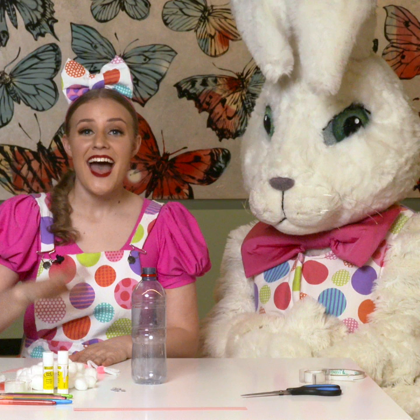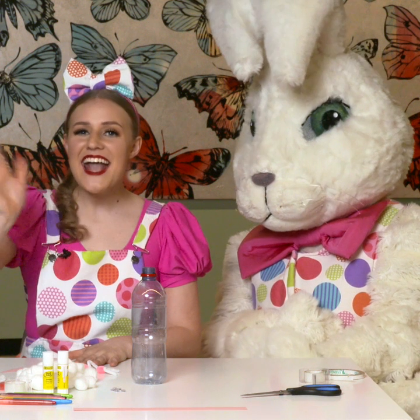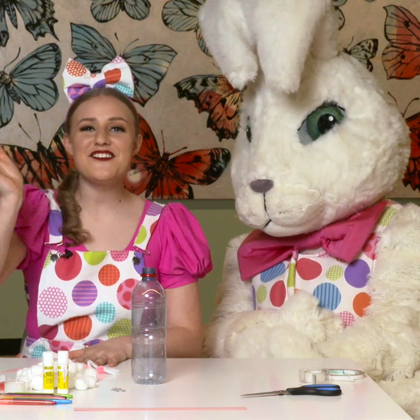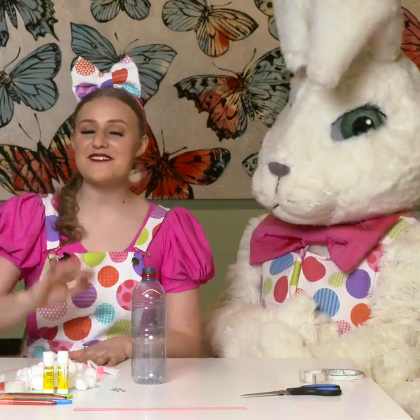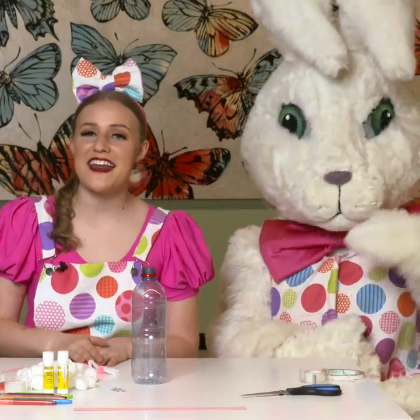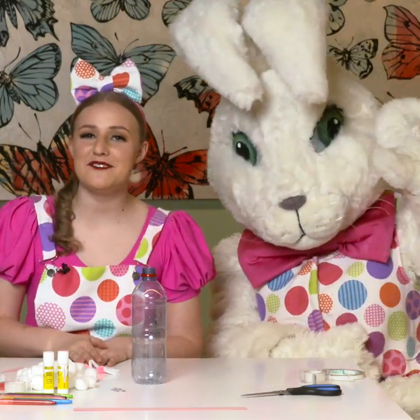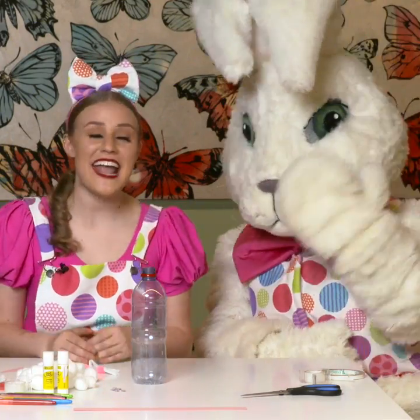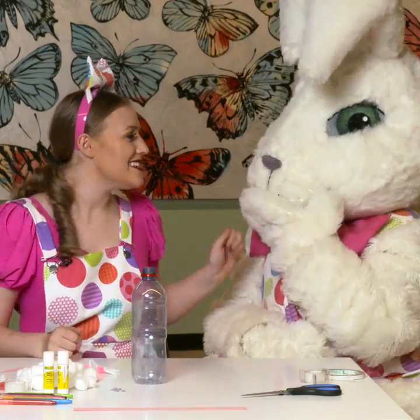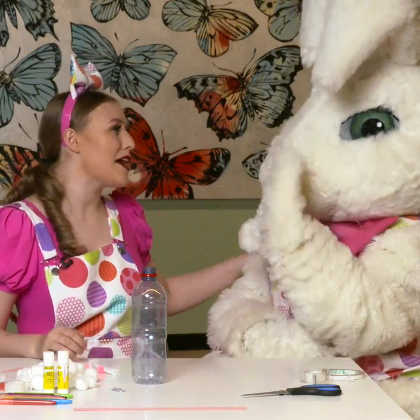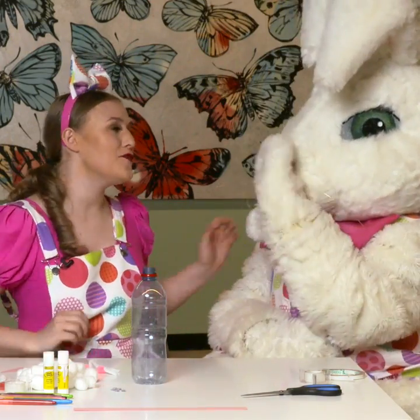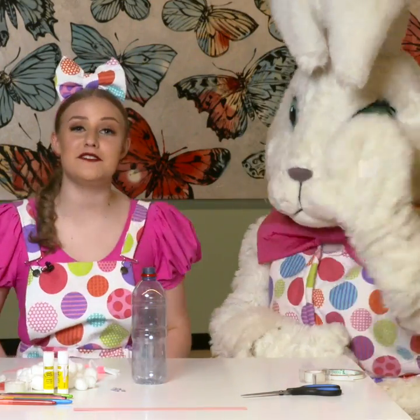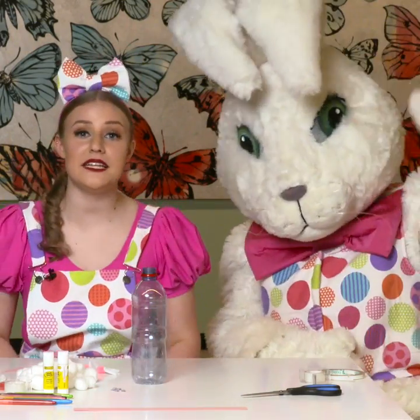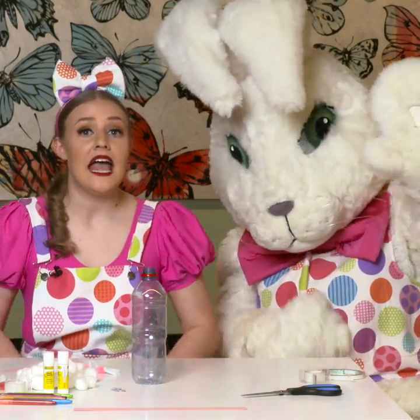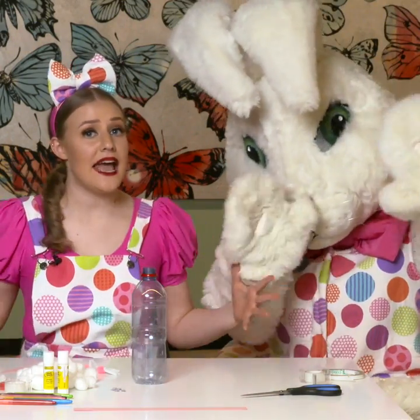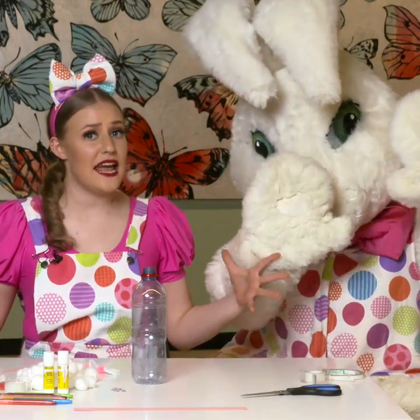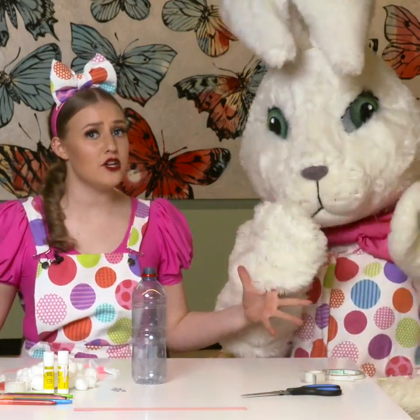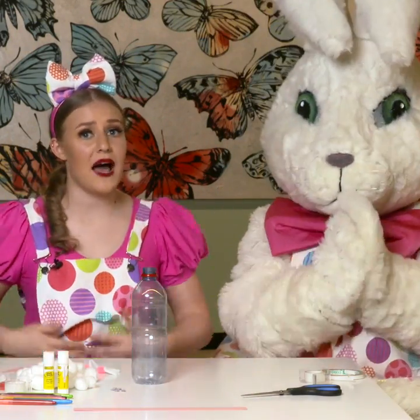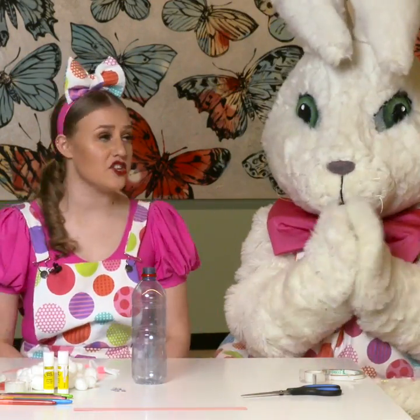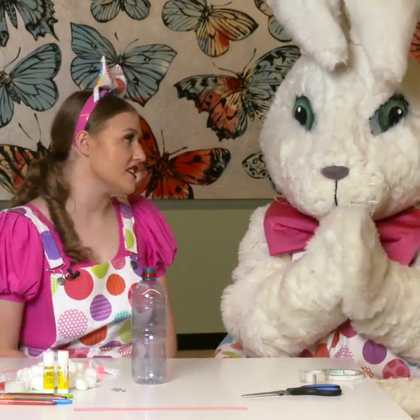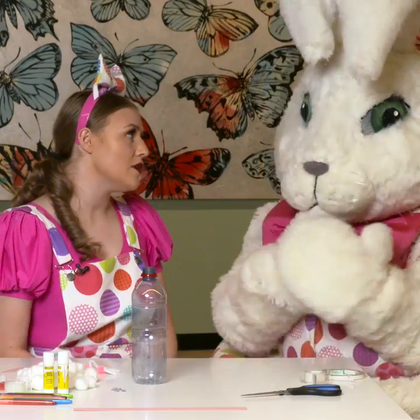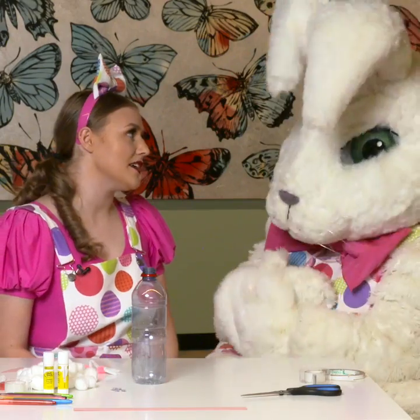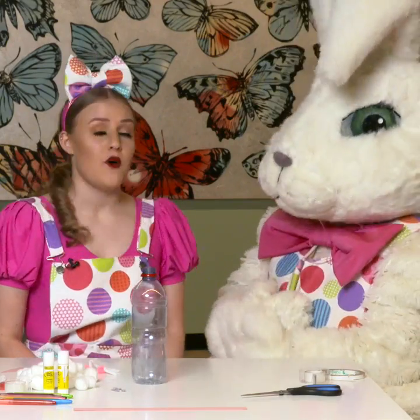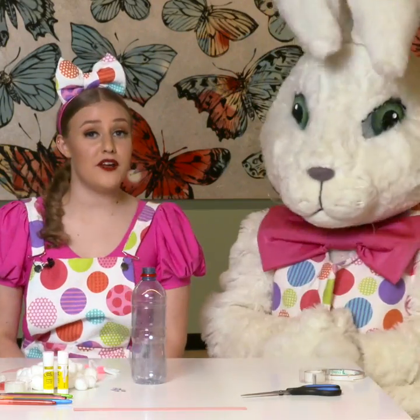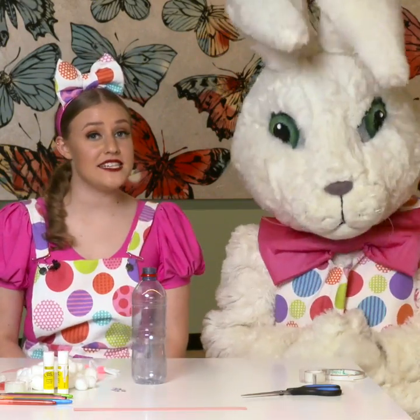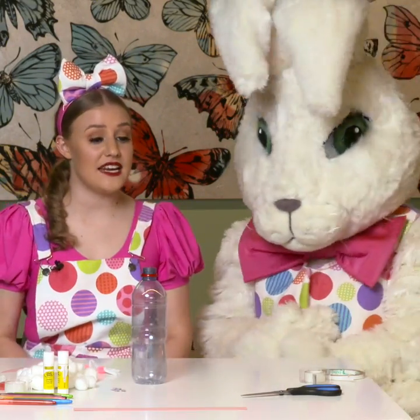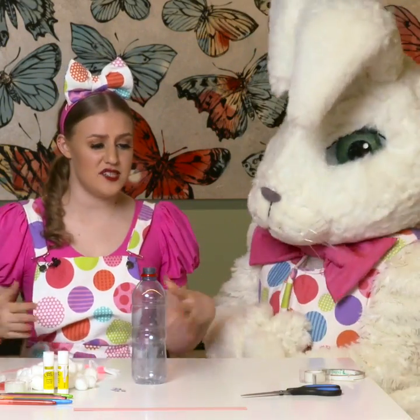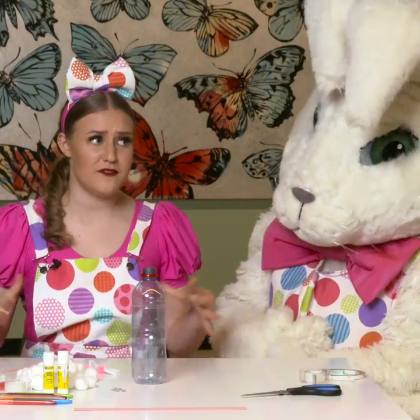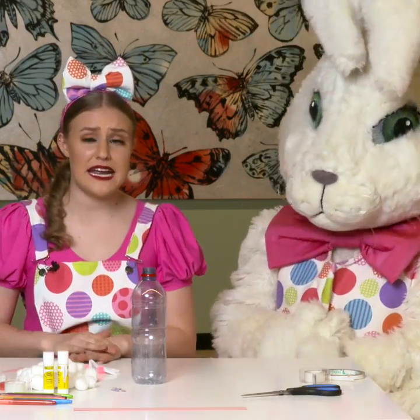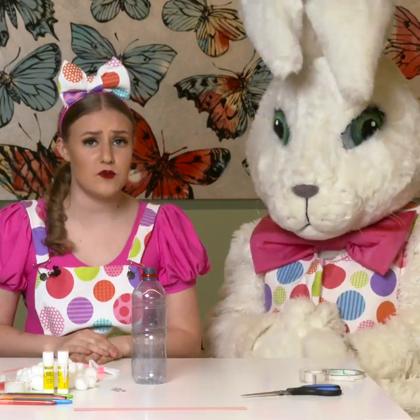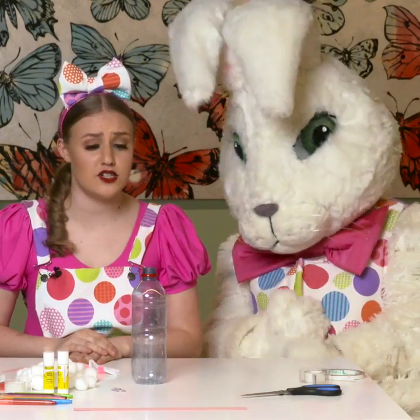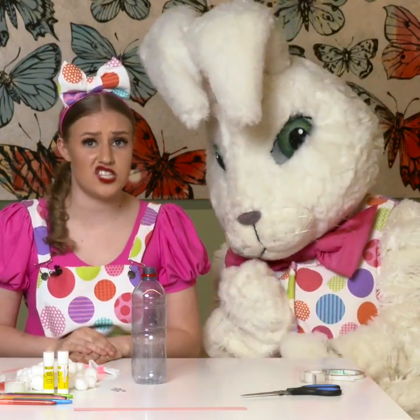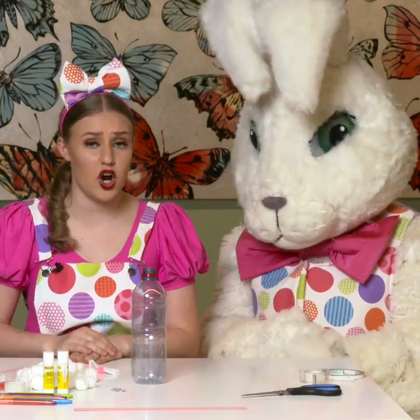Hi everyone, my name is Molly and this is my good friend Millie. Today we're going to do some arts and crafts. We're very excited because this one's a very easy one to do just at home.